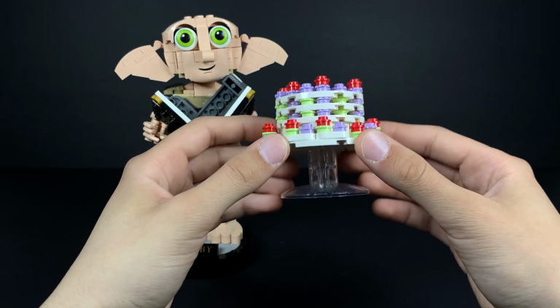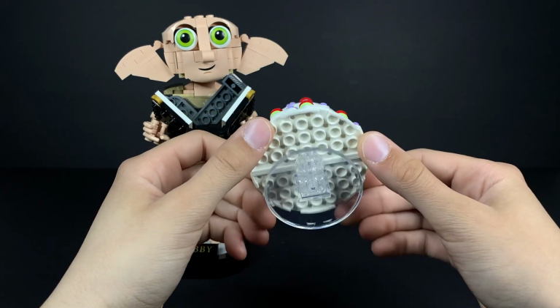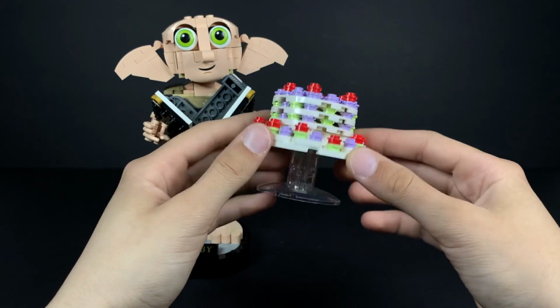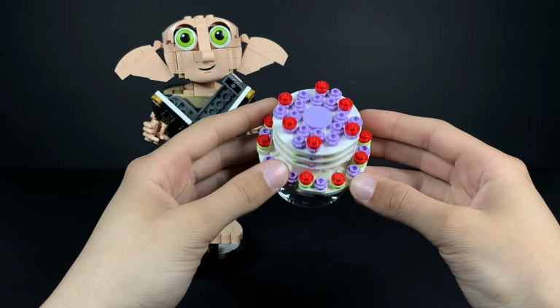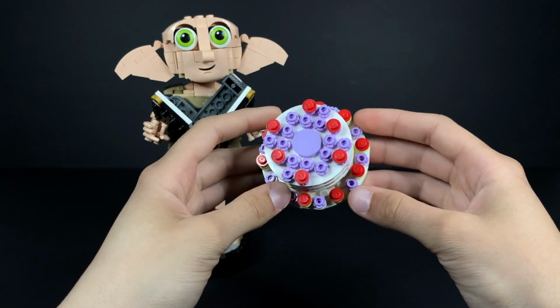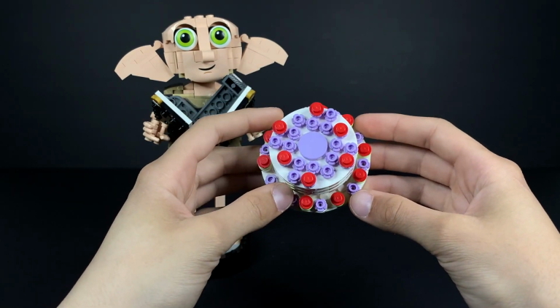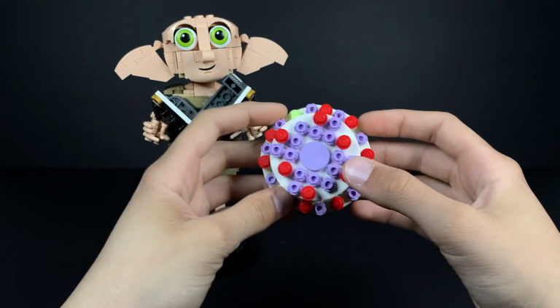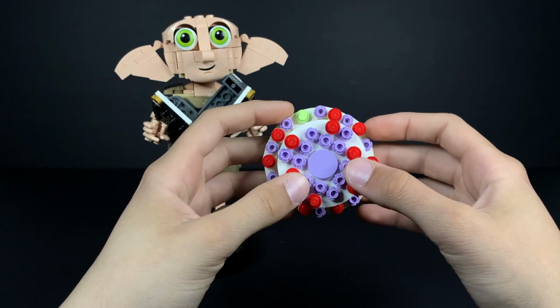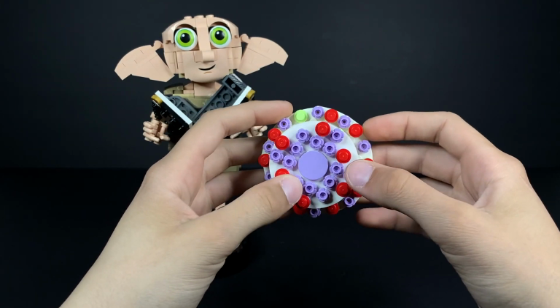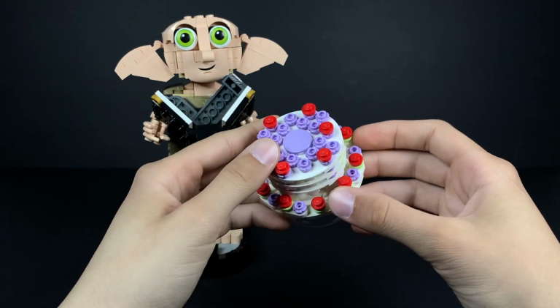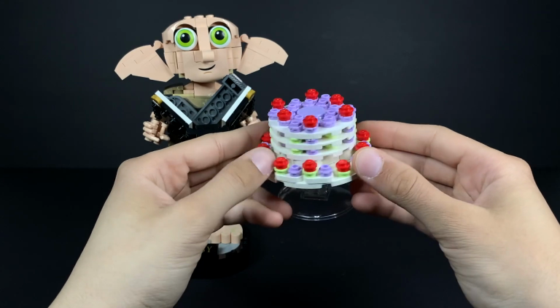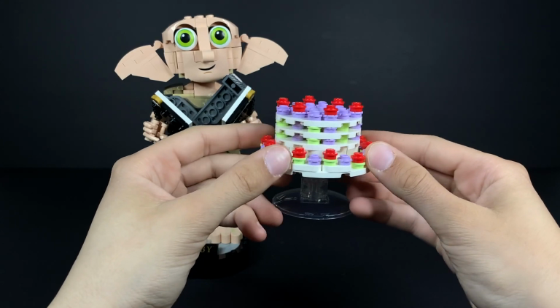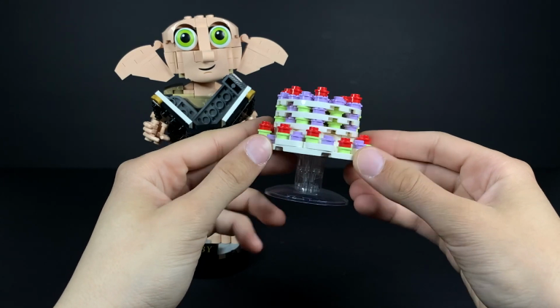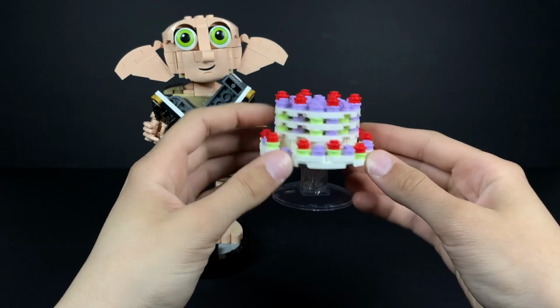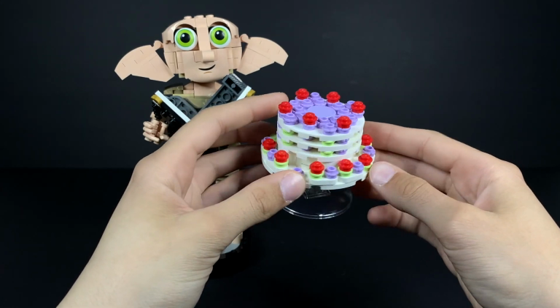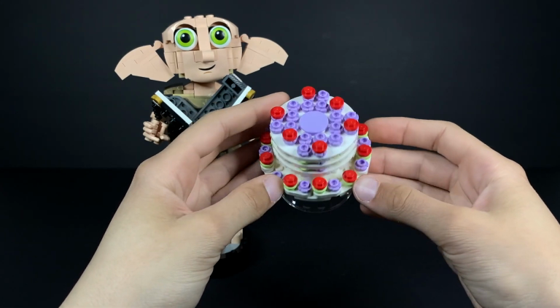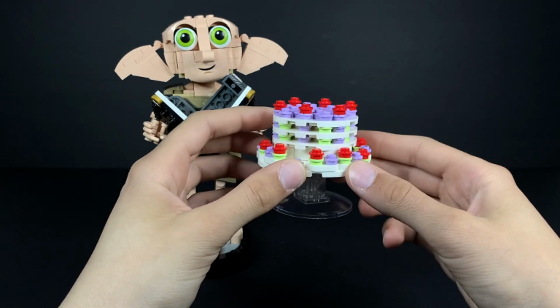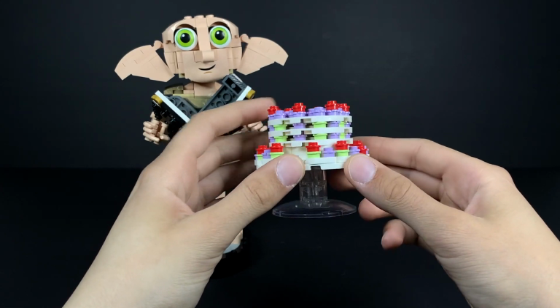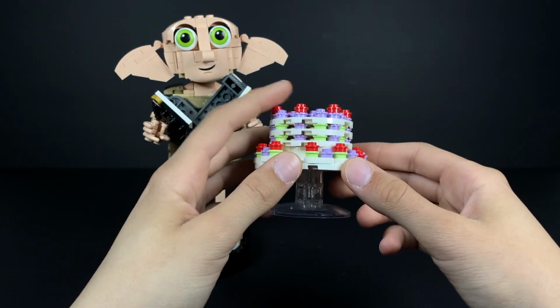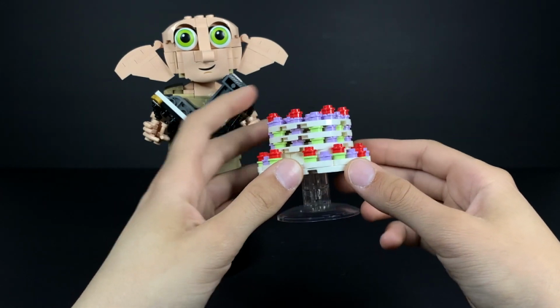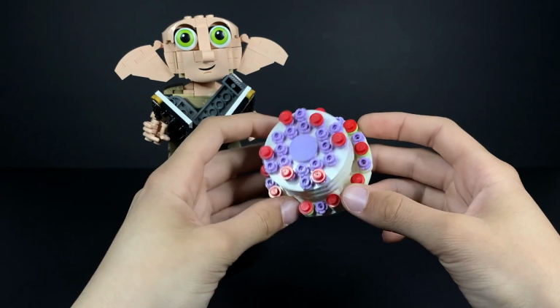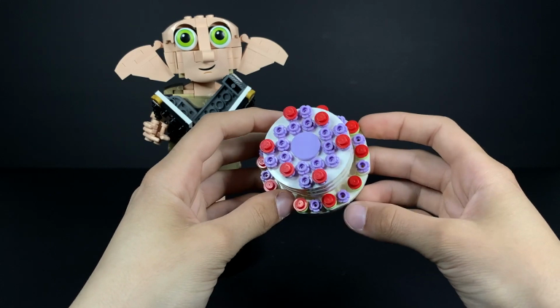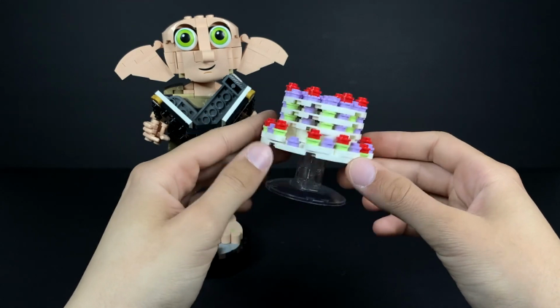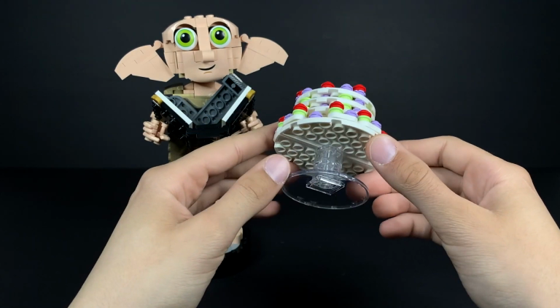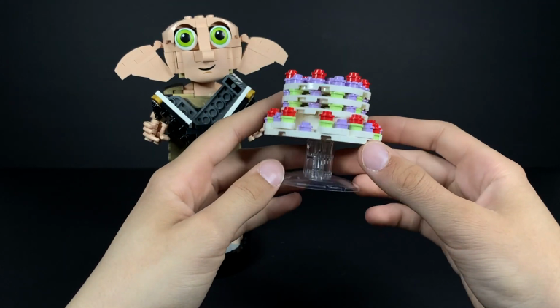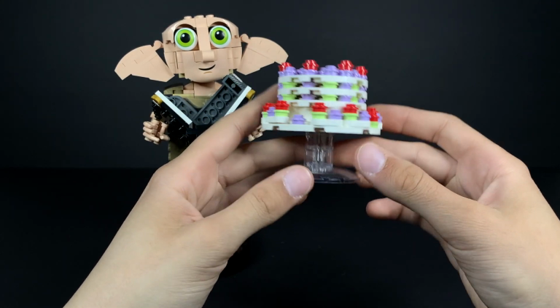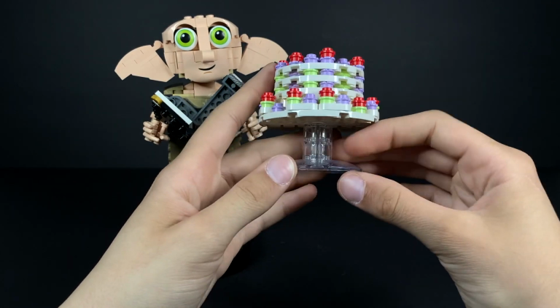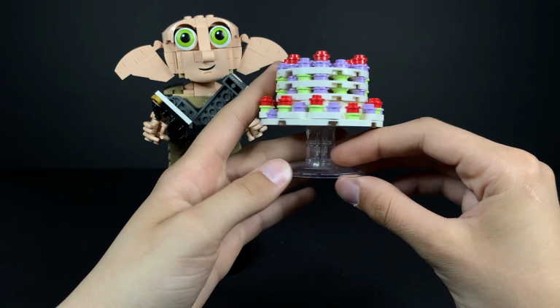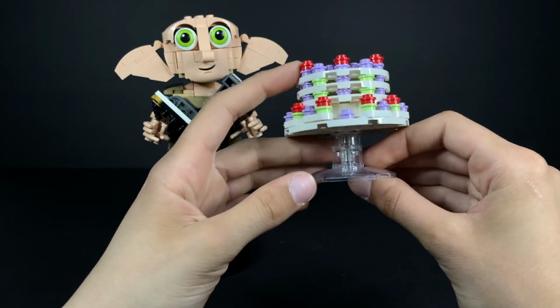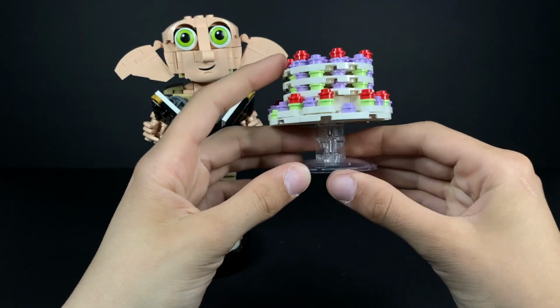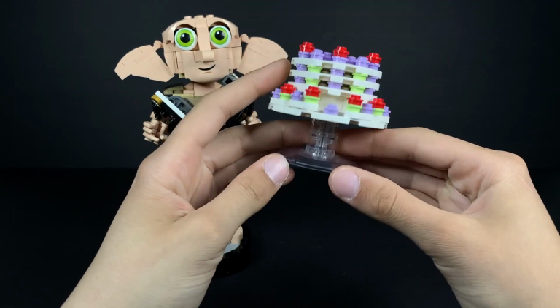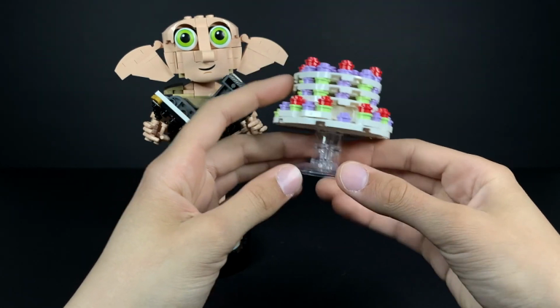Lastly, we have the cake build, which looks absolutely scrumptious in my opinion, featuring lavender, reds, greens, and various layers of creamy cake. It's sitting on a transparent stand, which works for what it is.